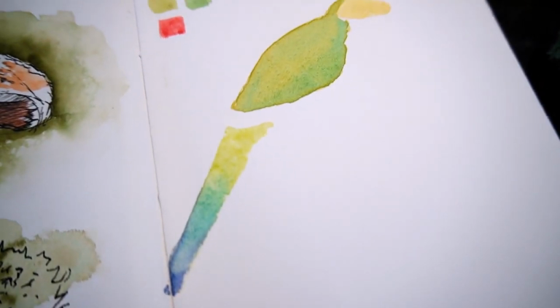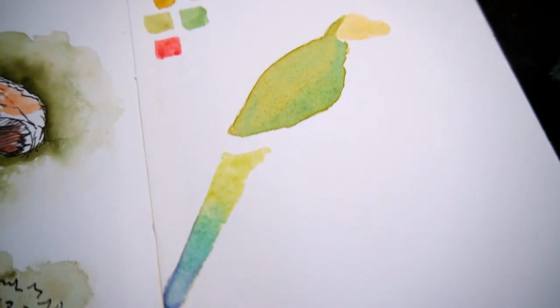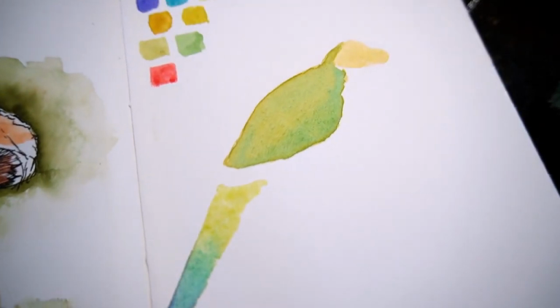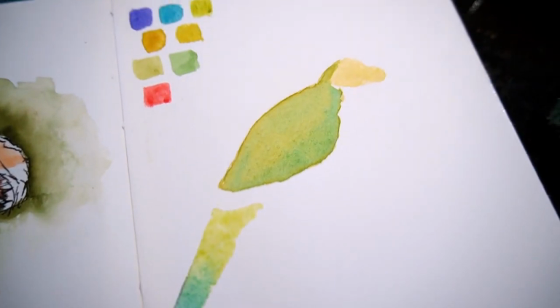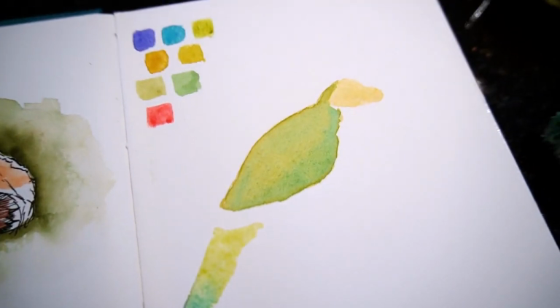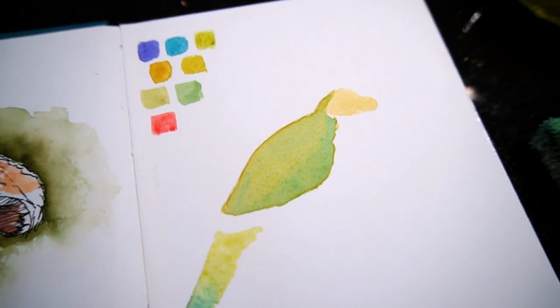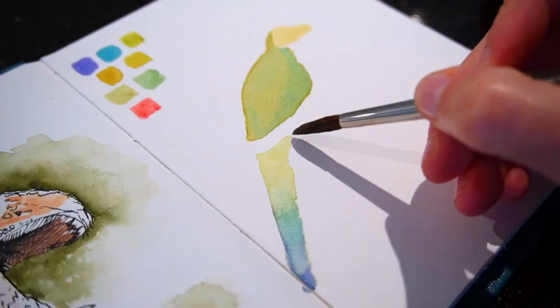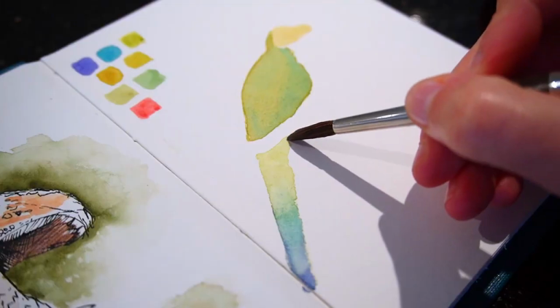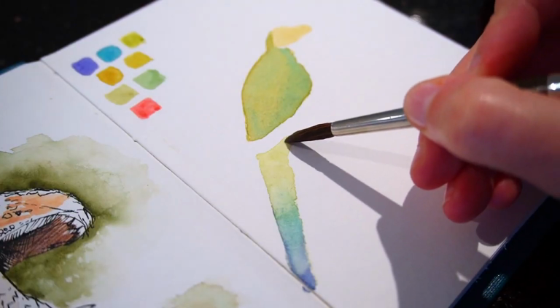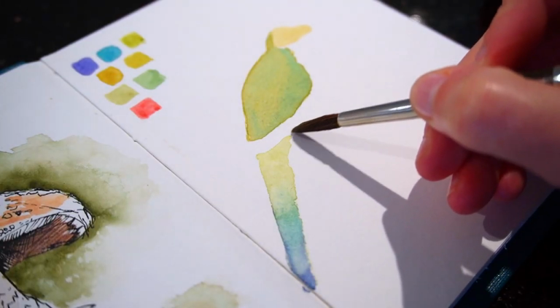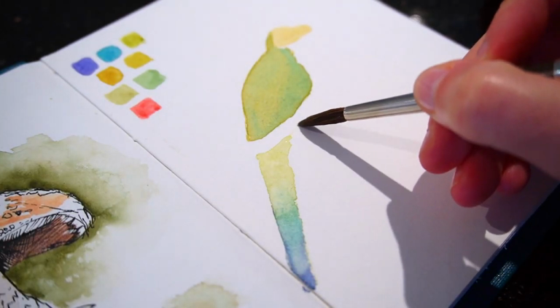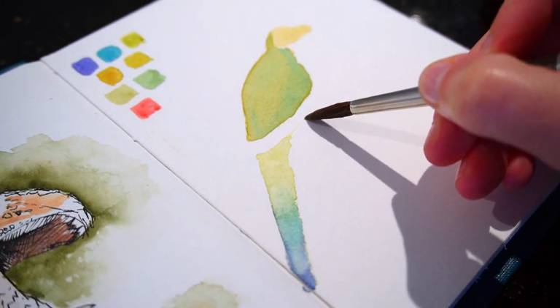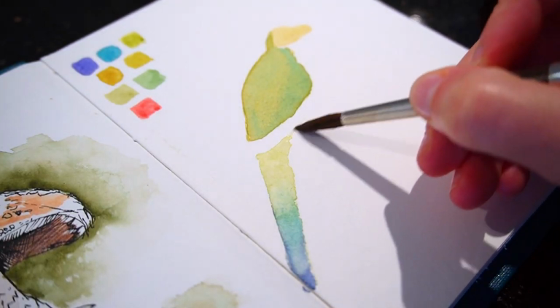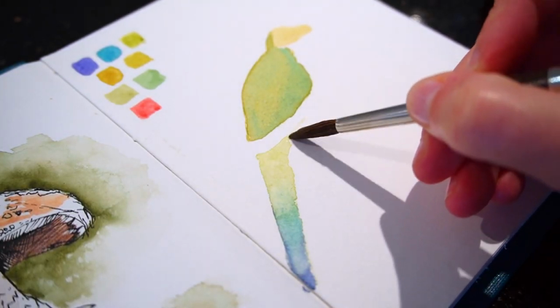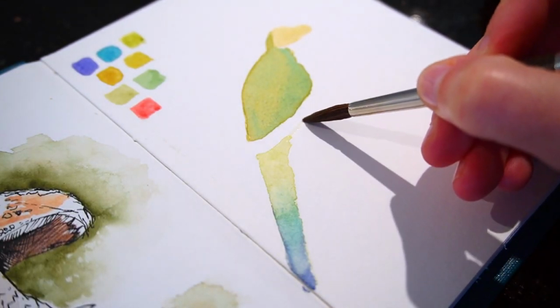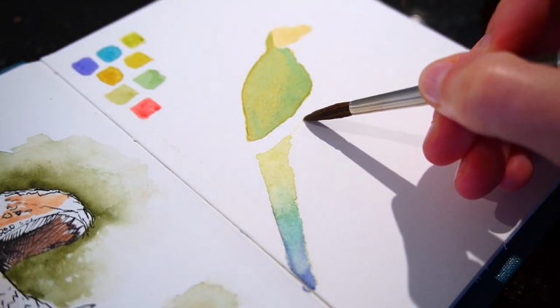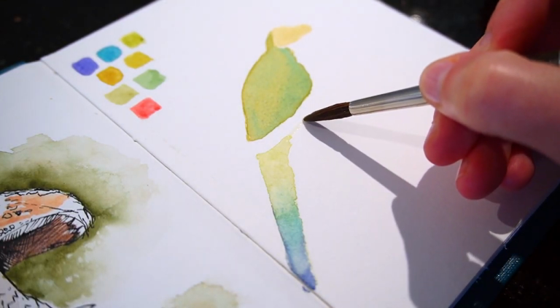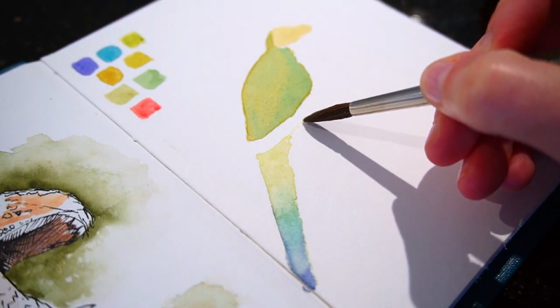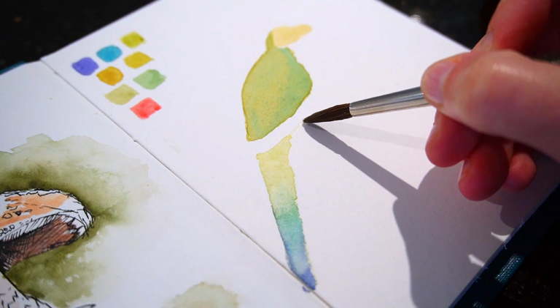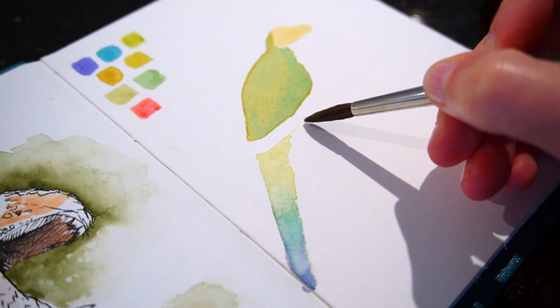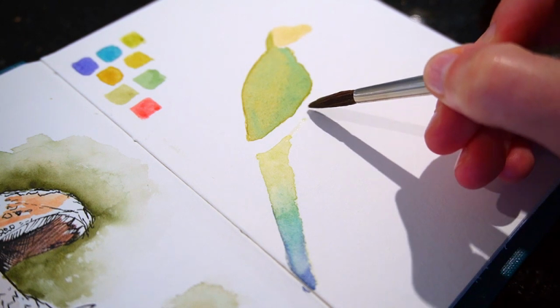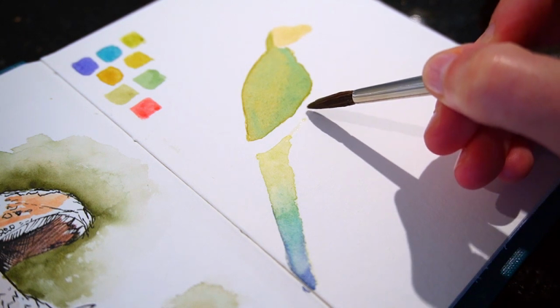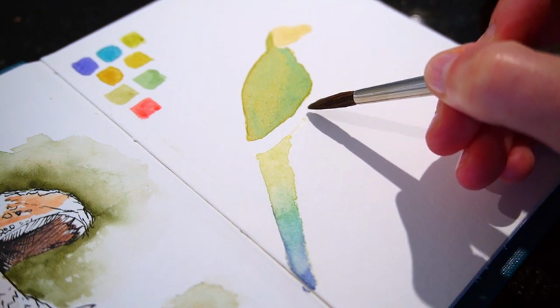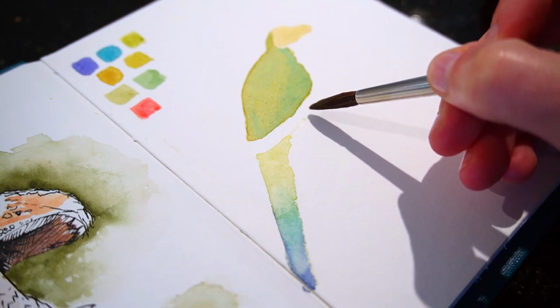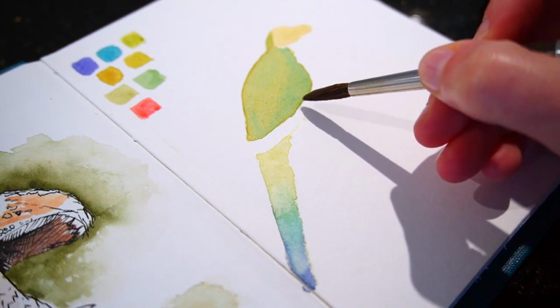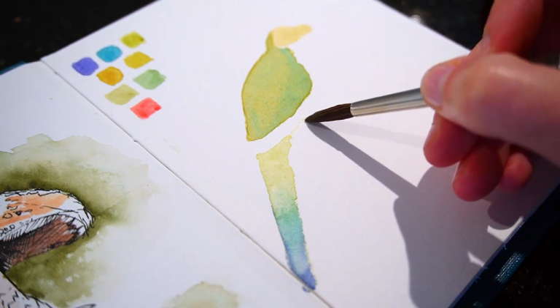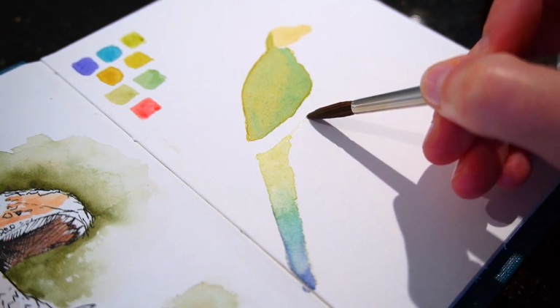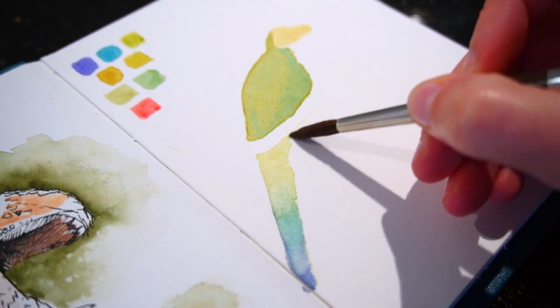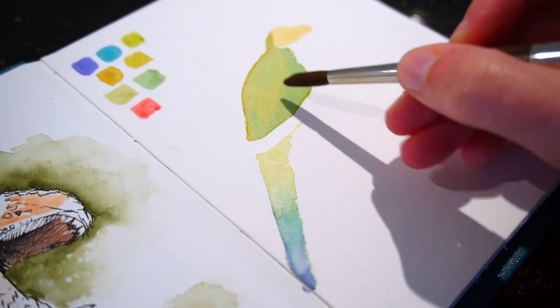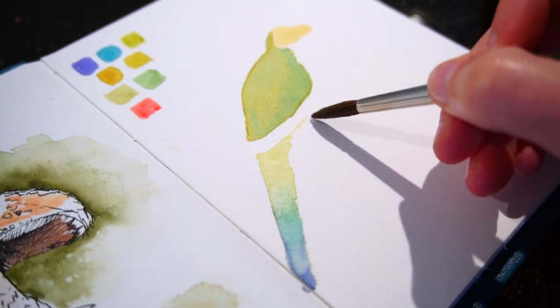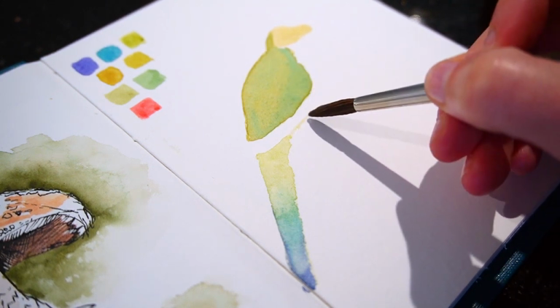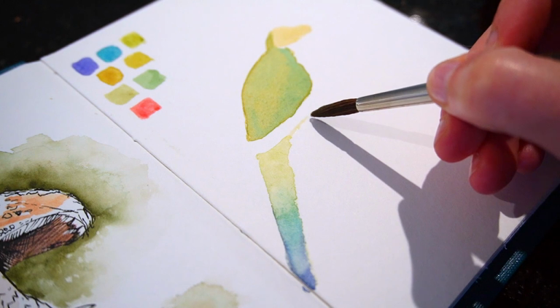Now we can slot the yellow lower abdomen so that it interlocks next to the base of the tail. In this case, I don't mind if the shape's a little bit bigger than it needs to be, because yellow is easy to cover up with a darker colour.